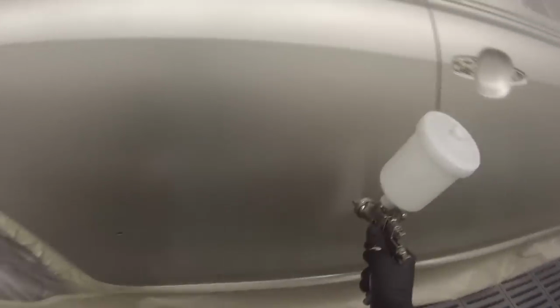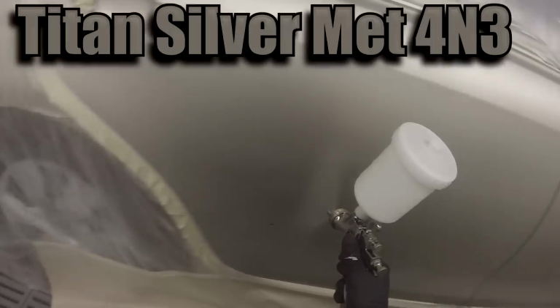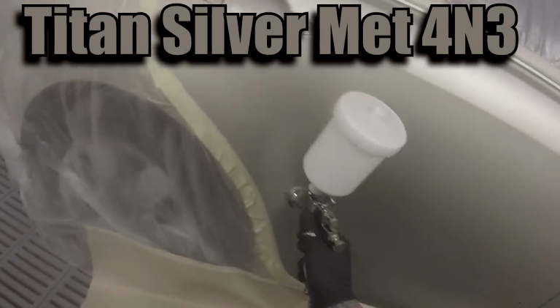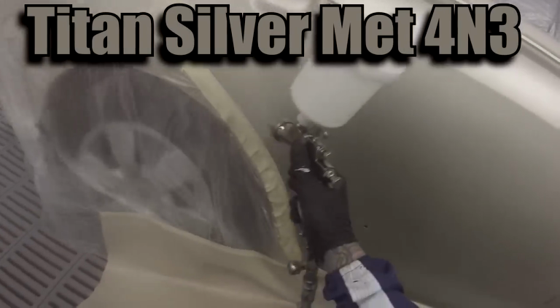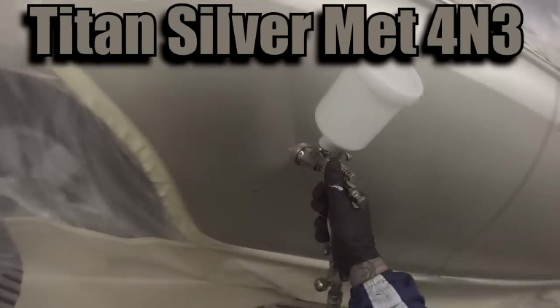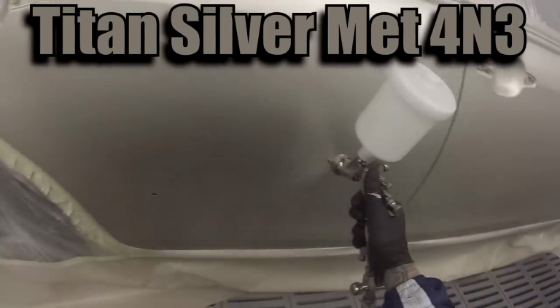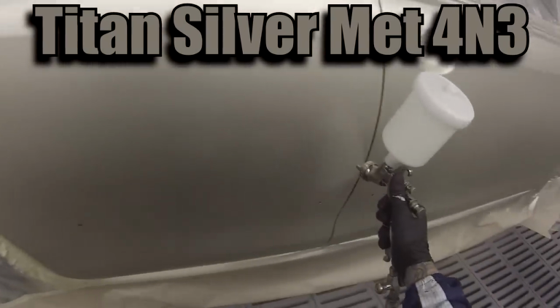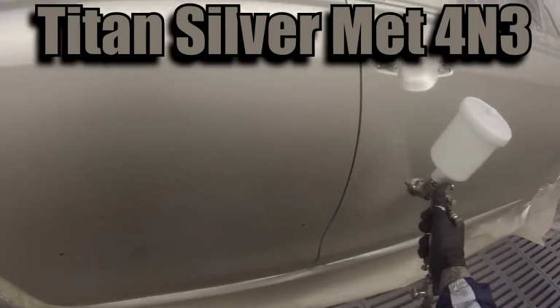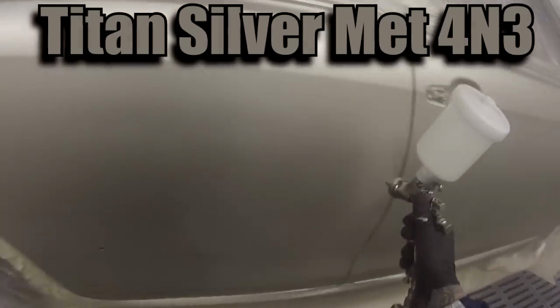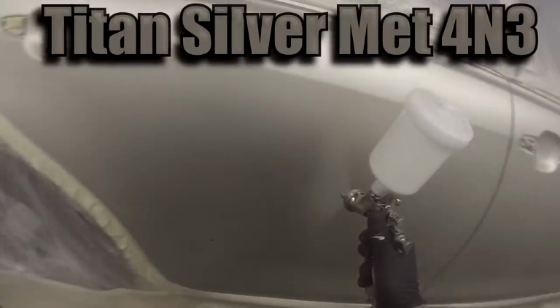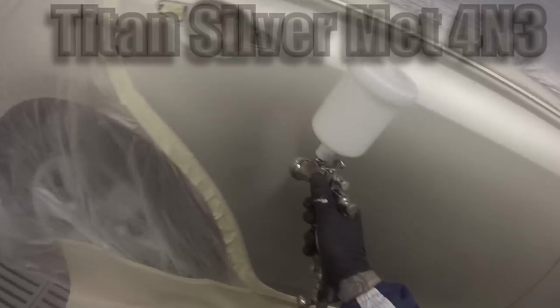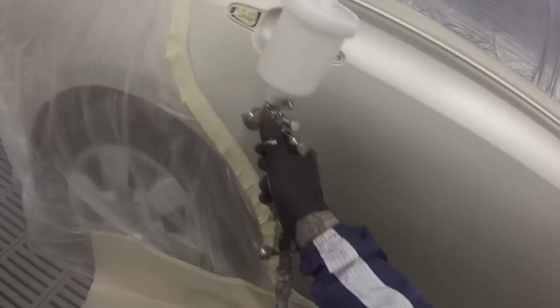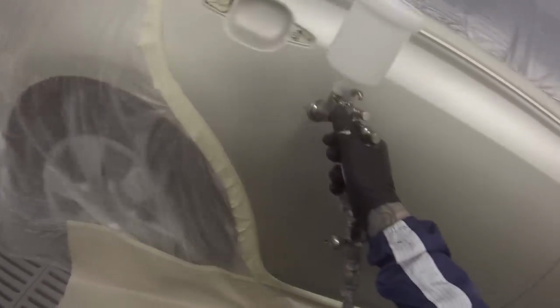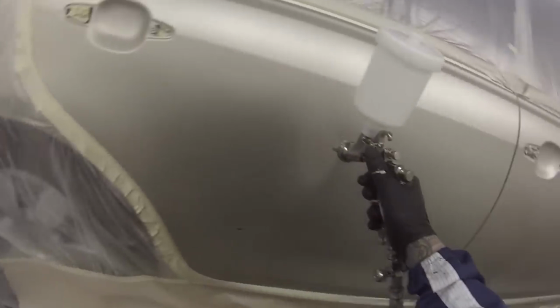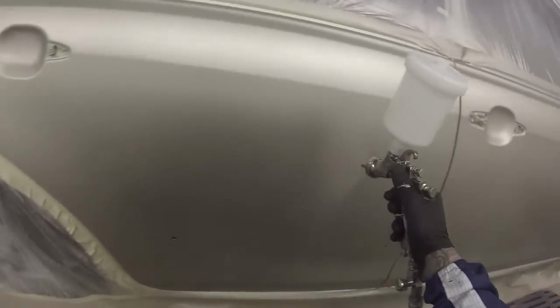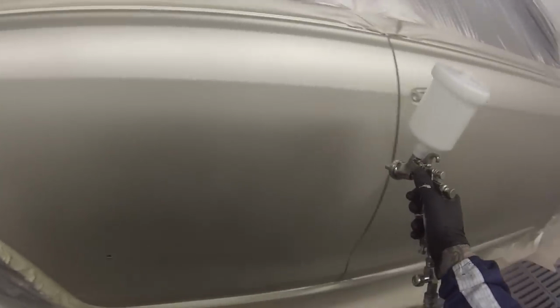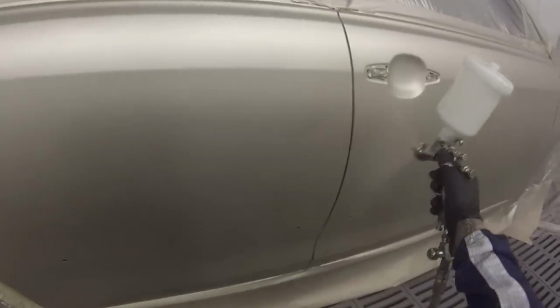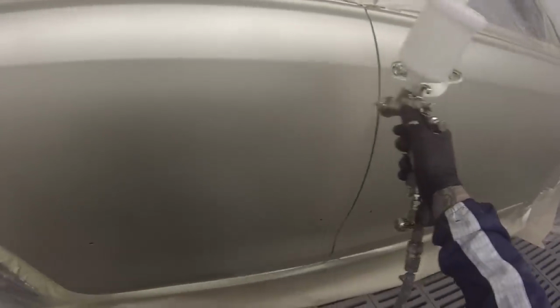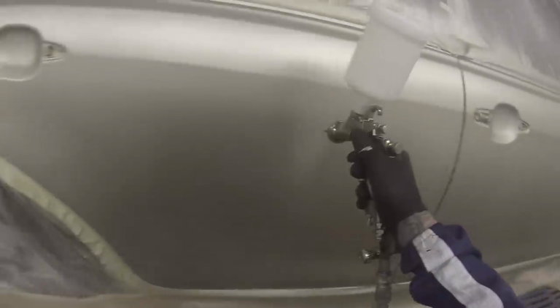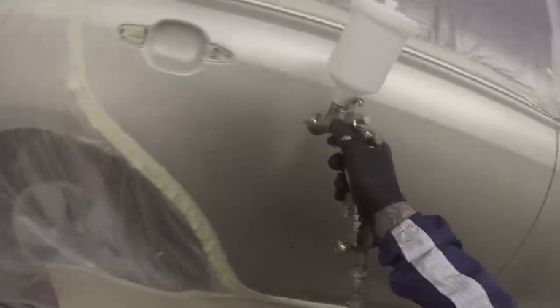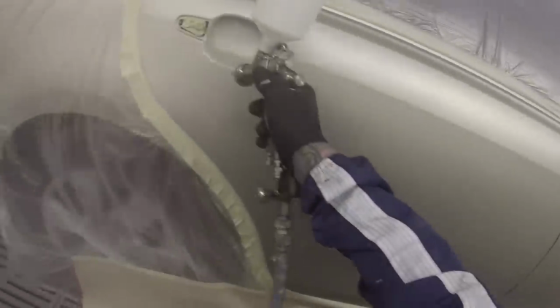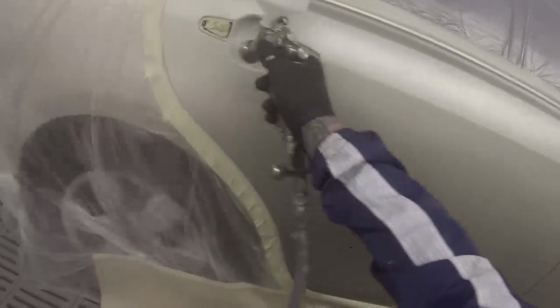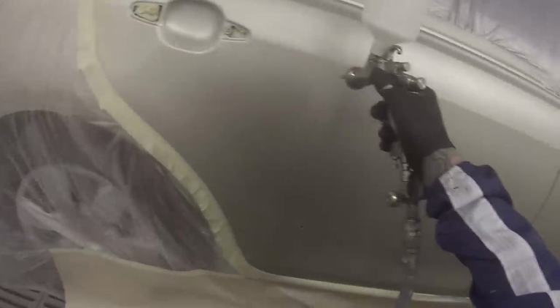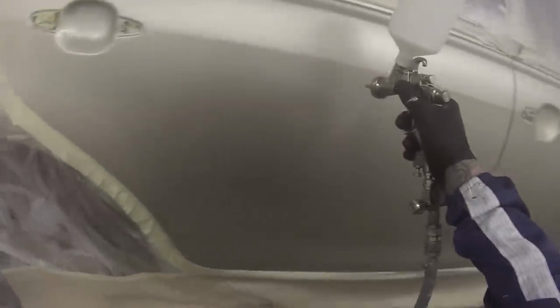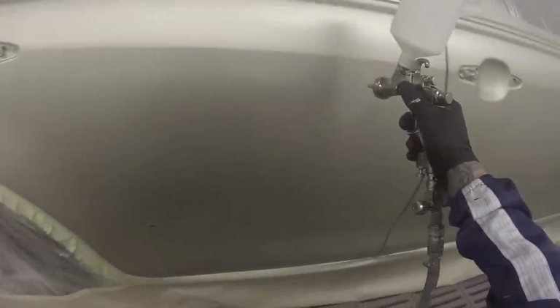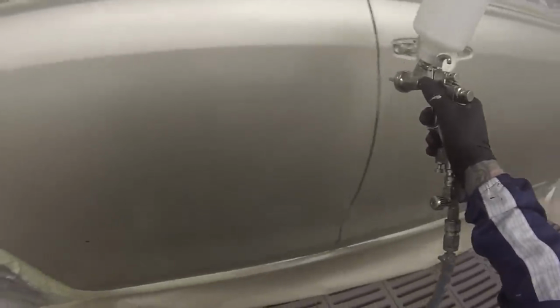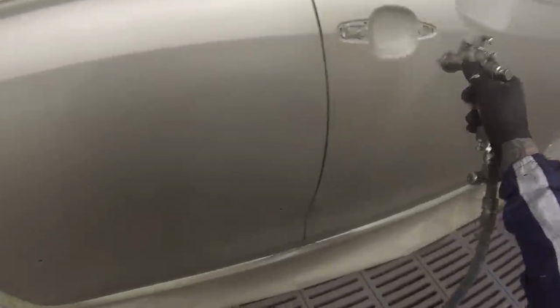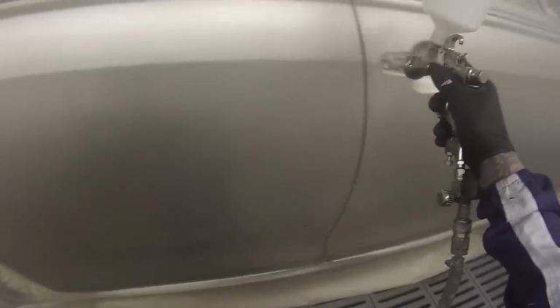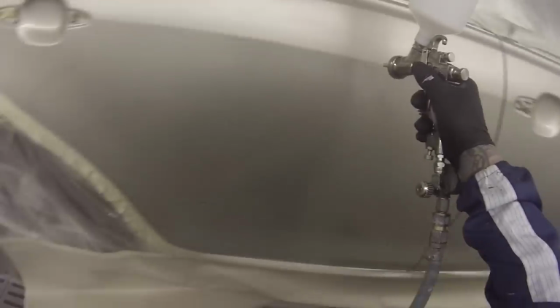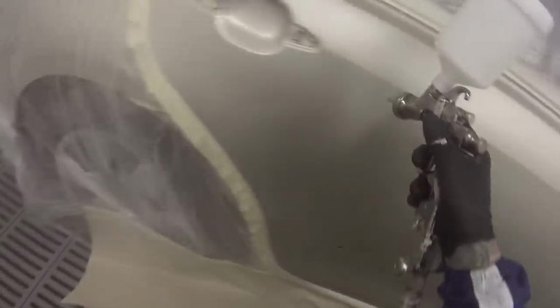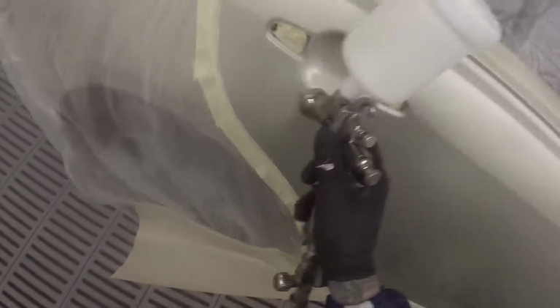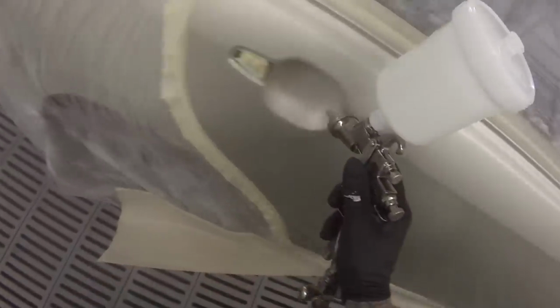This car here is a Toyota Orion painted in Titan Silver Metallic, paint code 4N3. These are an Australian built car which is just a slightly different model to the Camry — same body shape and type.